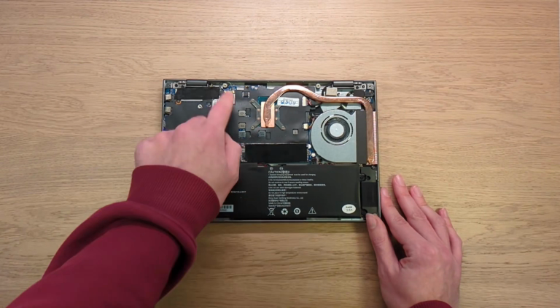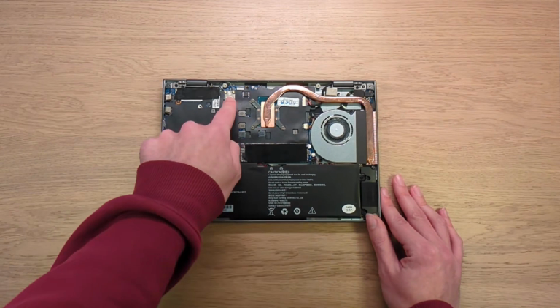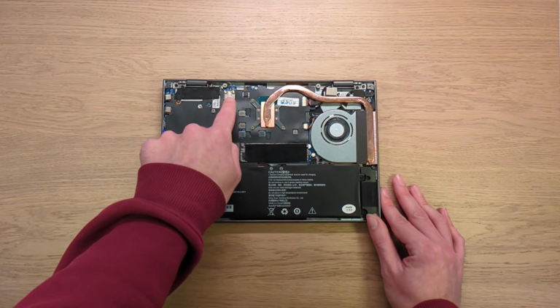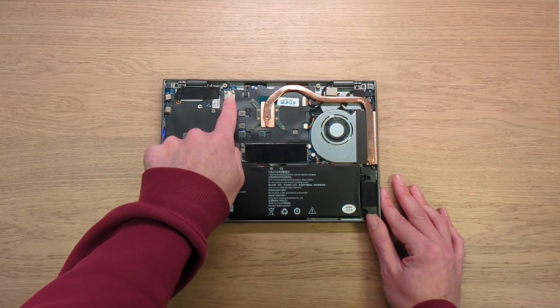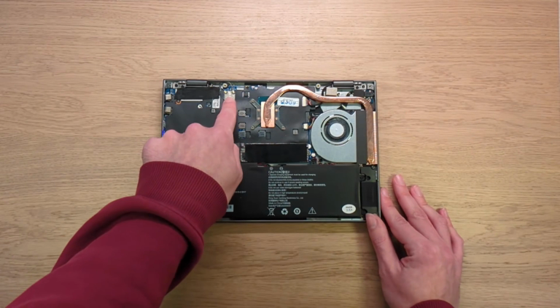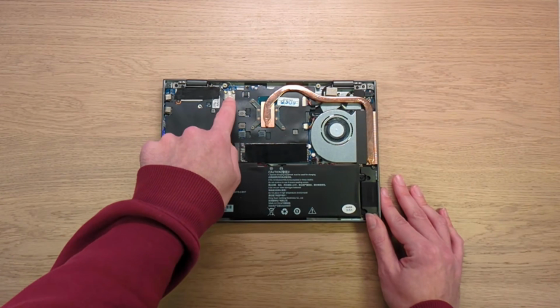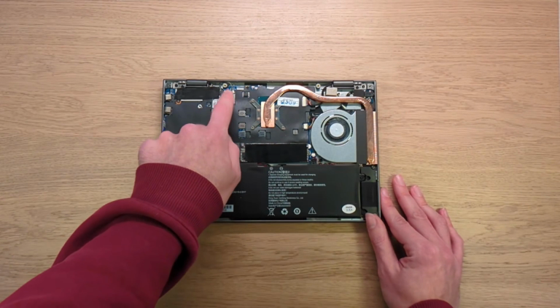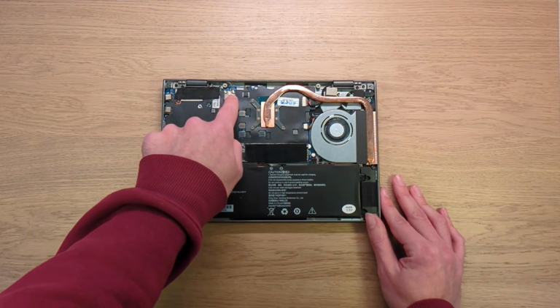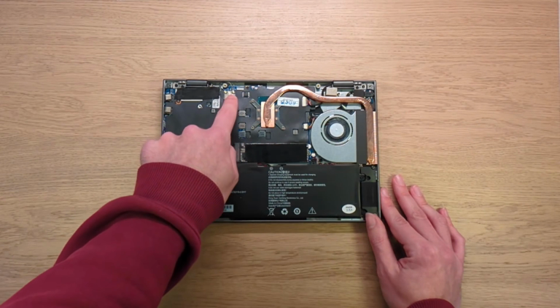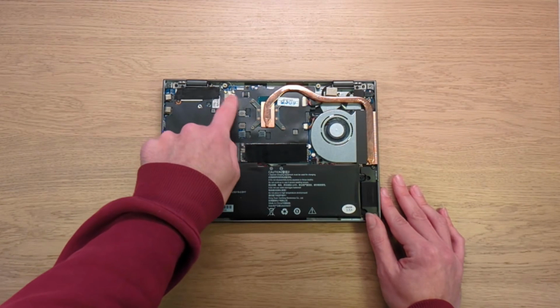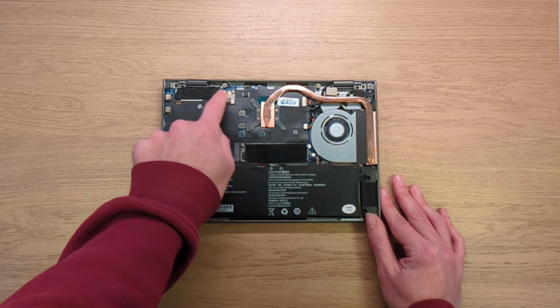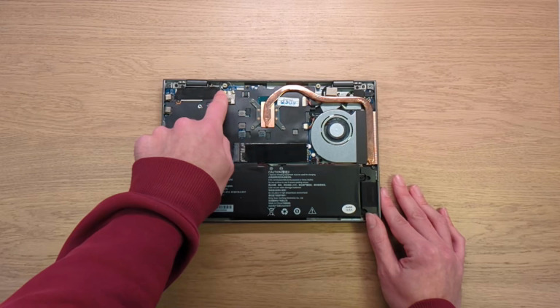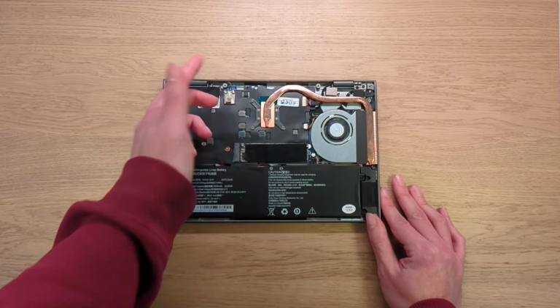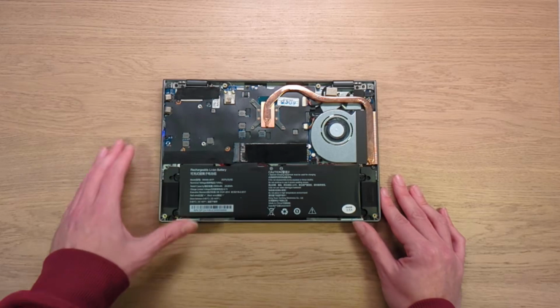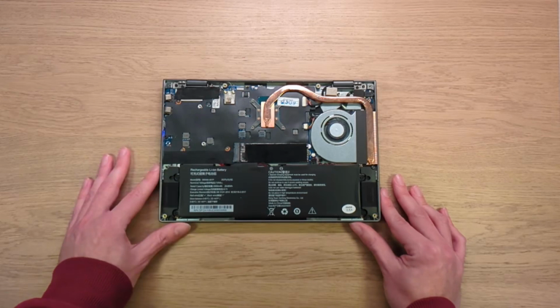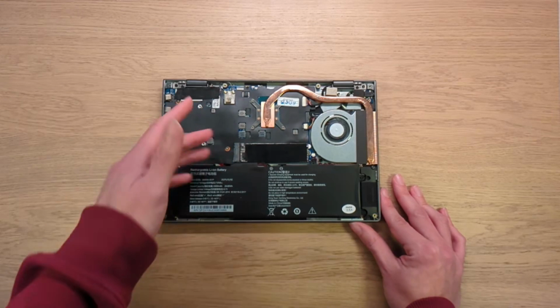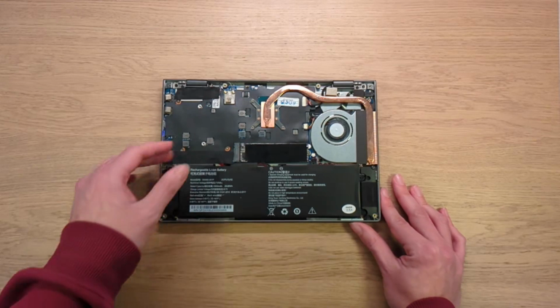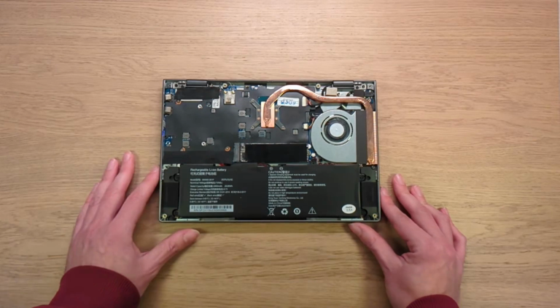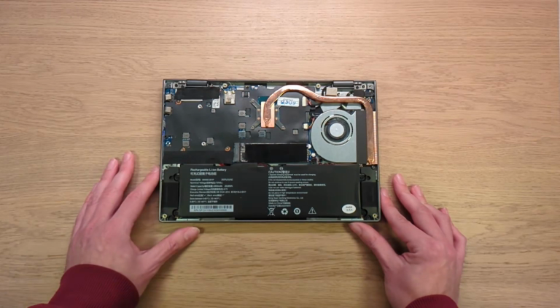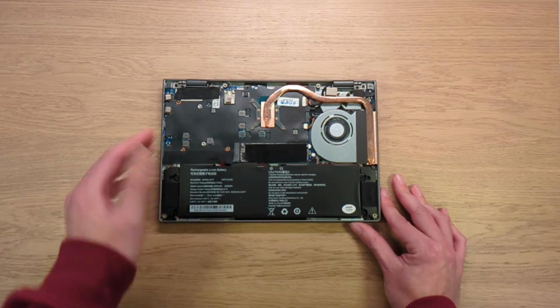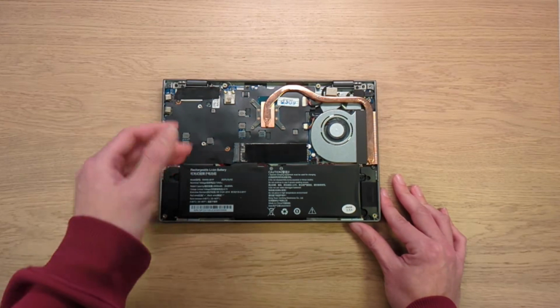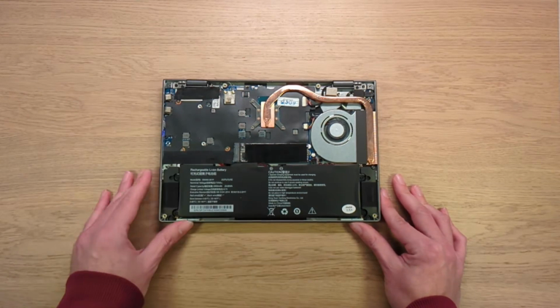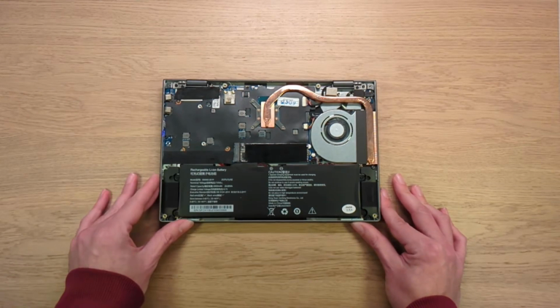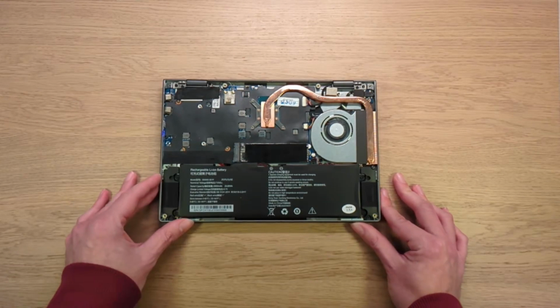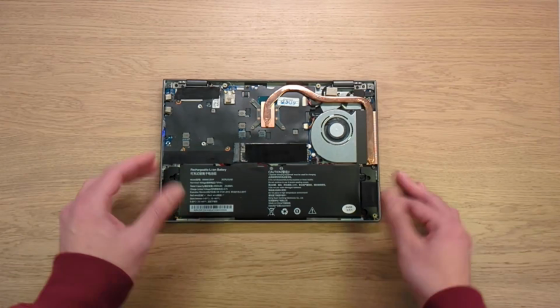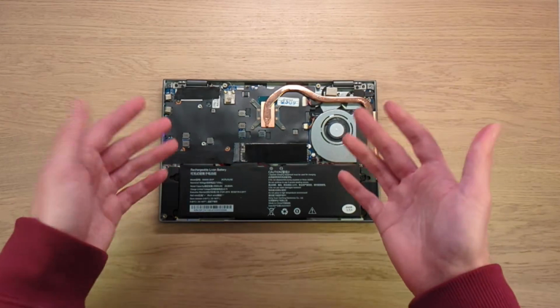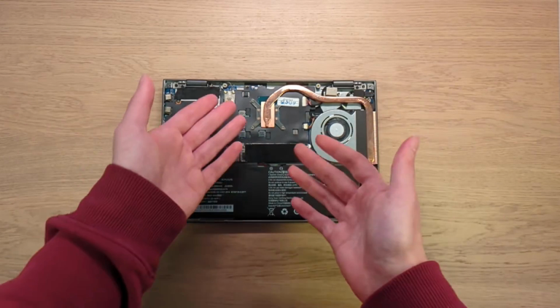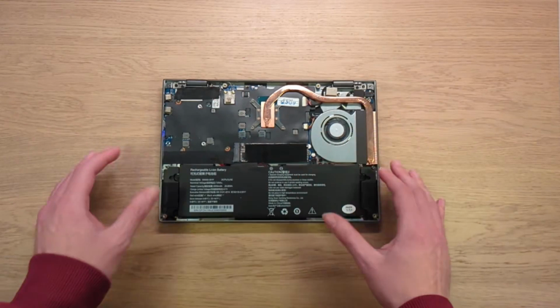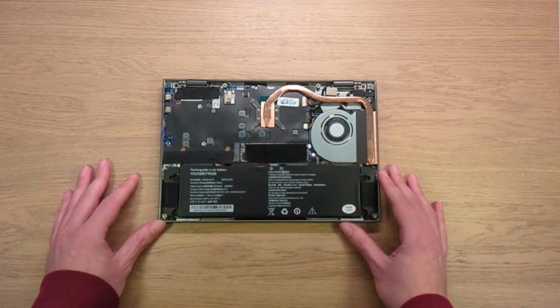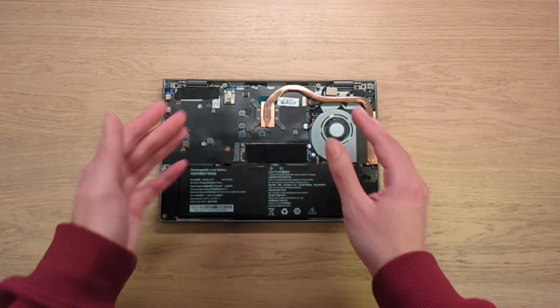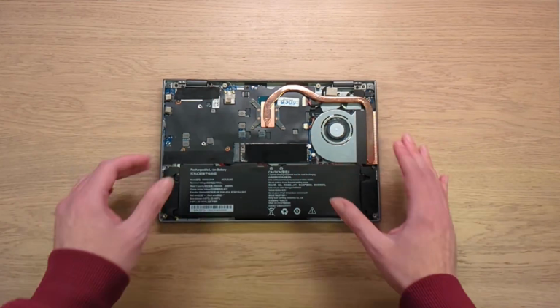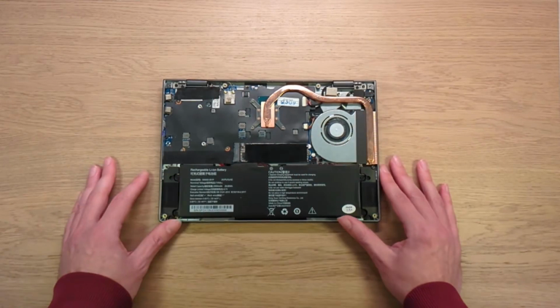There's an Intel AX101 Wi-Fi chip with two antennas, supporting Bluetooth 5.2 and Wi-Fi 6. It's not the newest chip, but it works quite well.